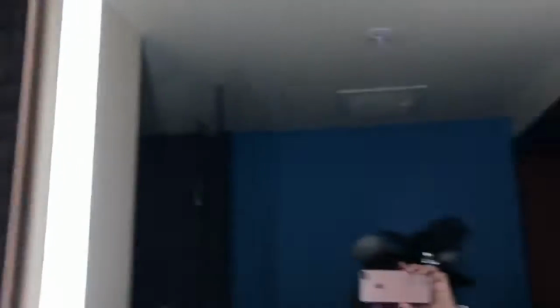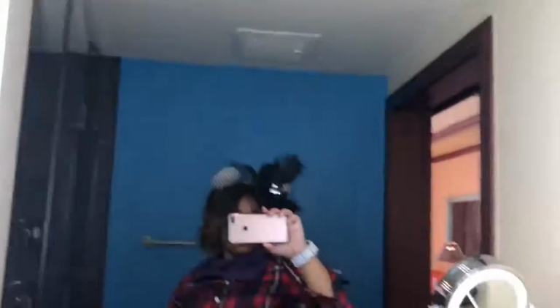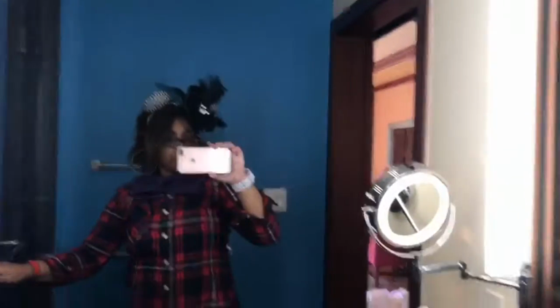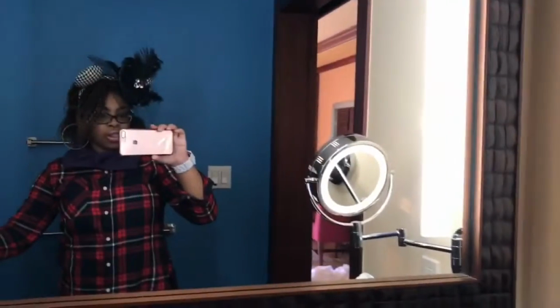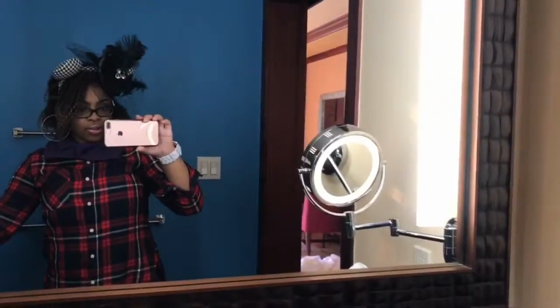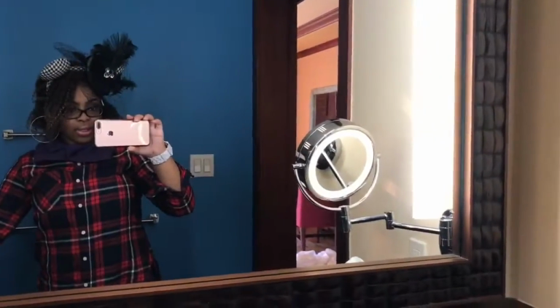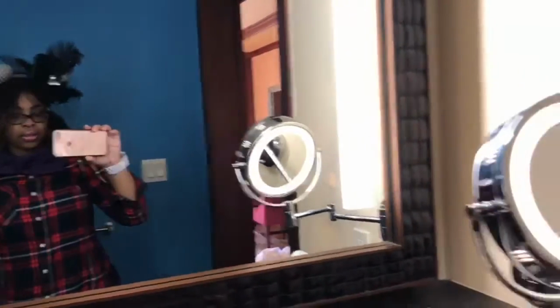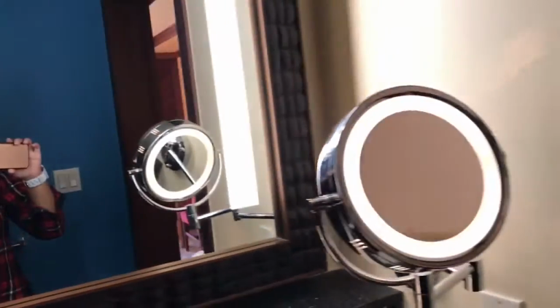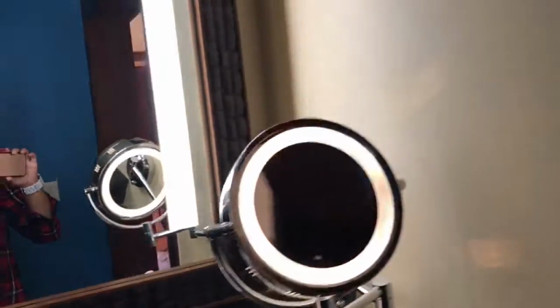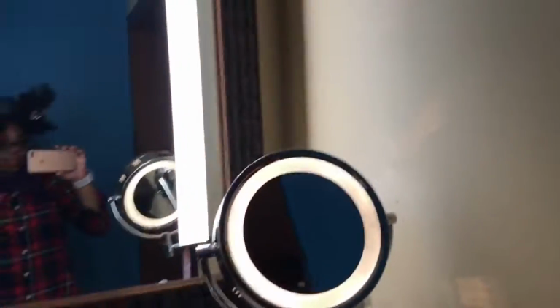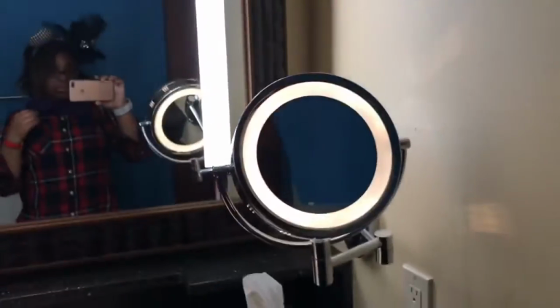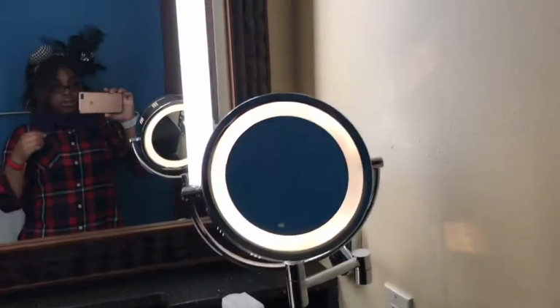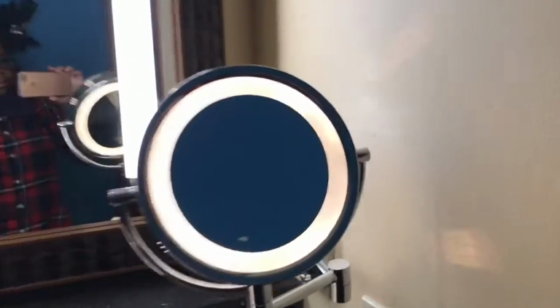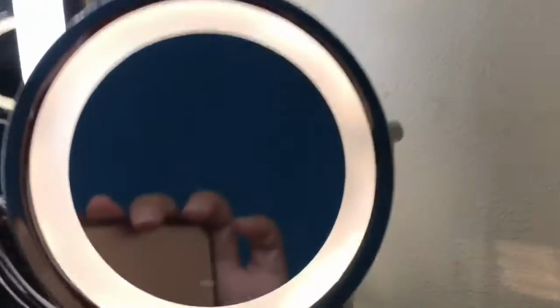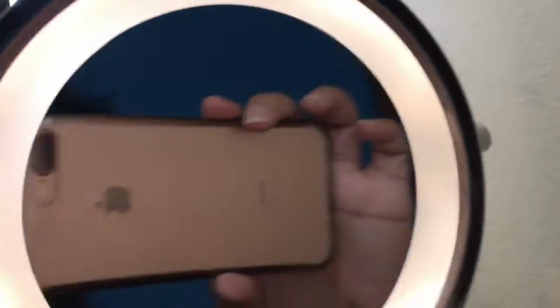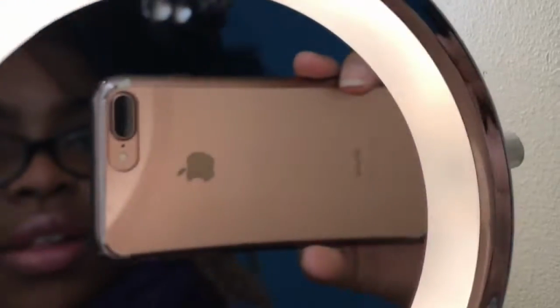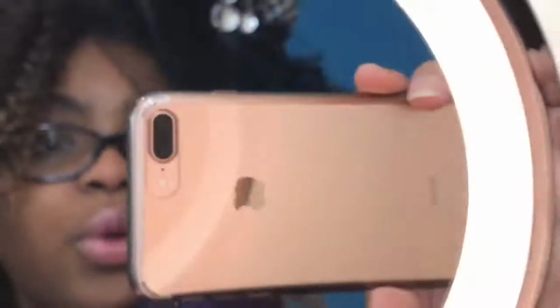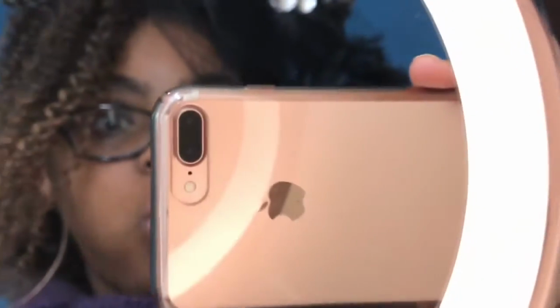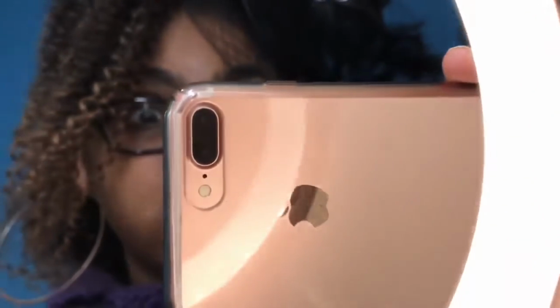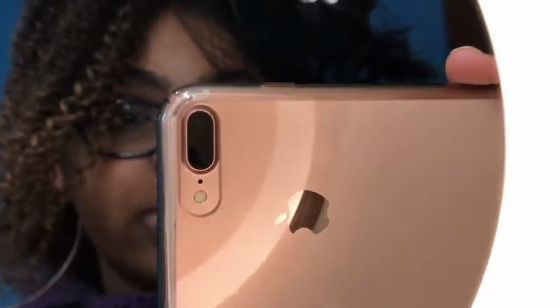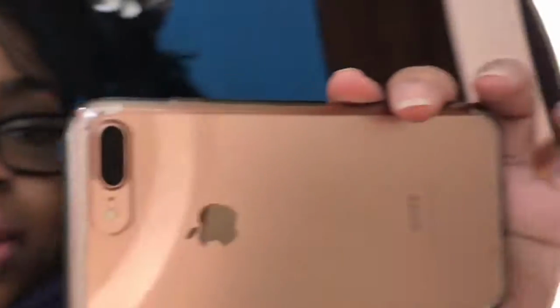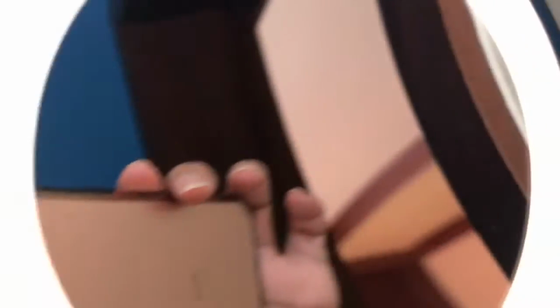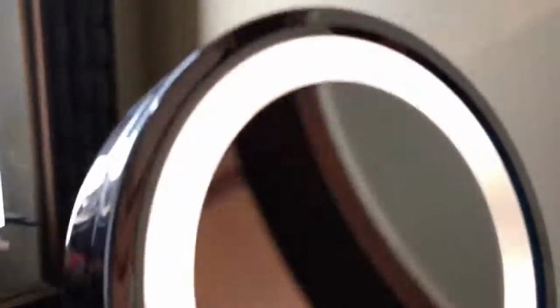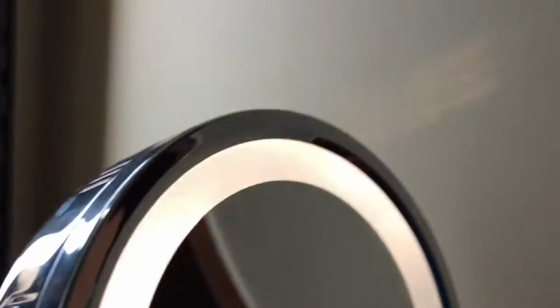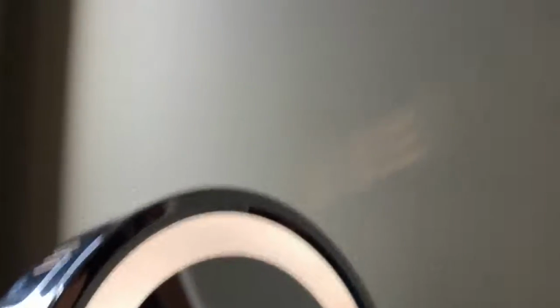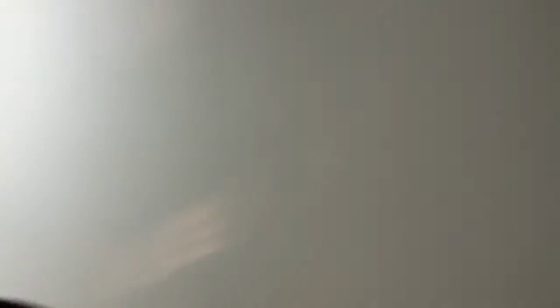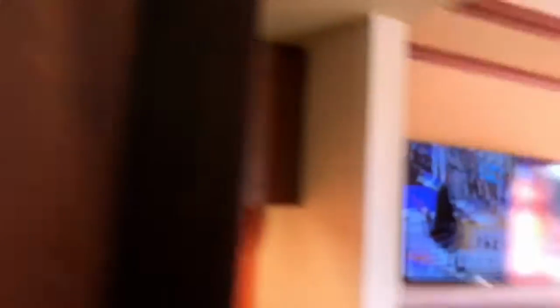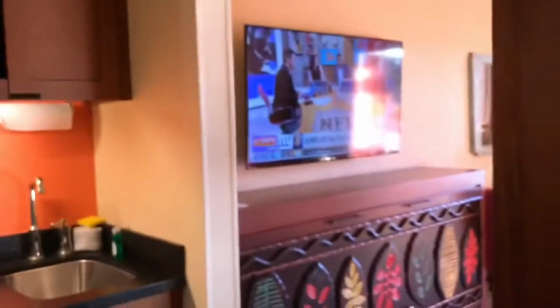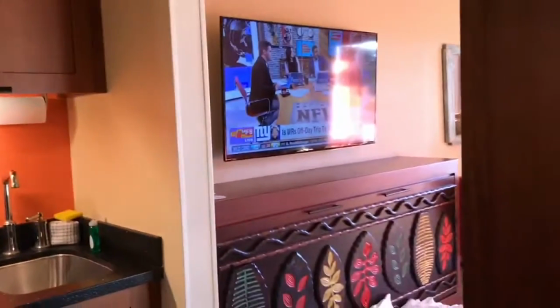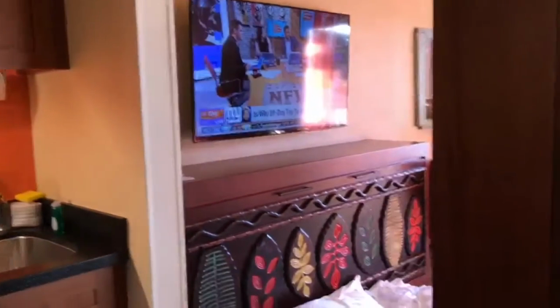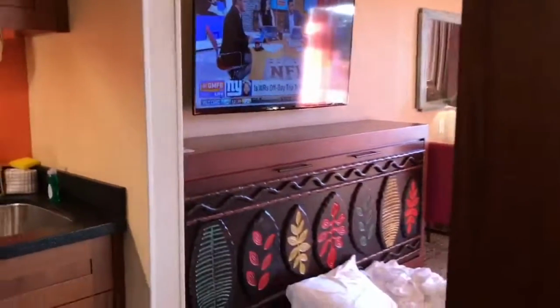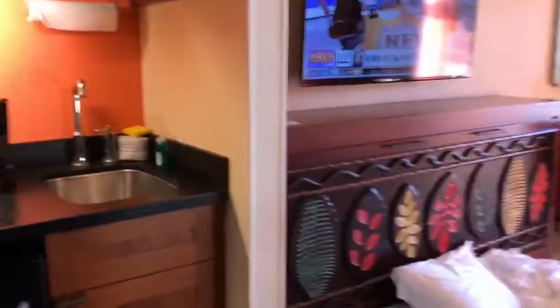This is the mirror I was talking about that has the light on top of the mirror itself, and it came with a makeup mirror. This room really loved mirrors, which is surprising for Disney — sometimes they're hard to find in Disney World.